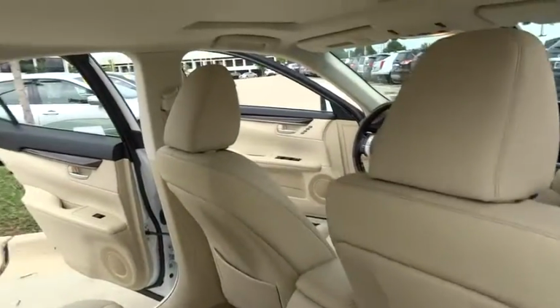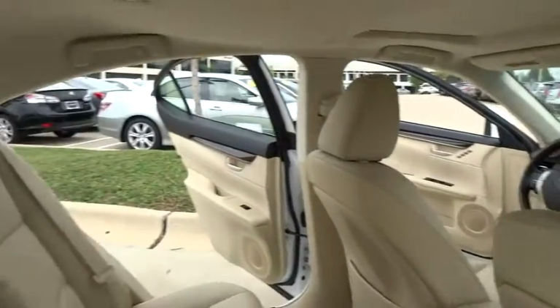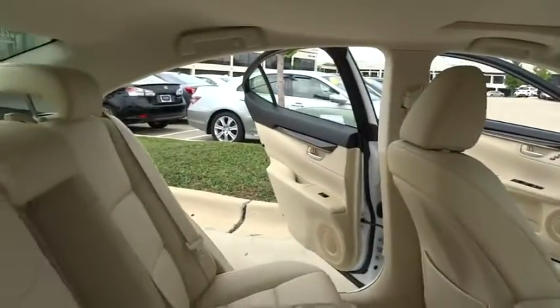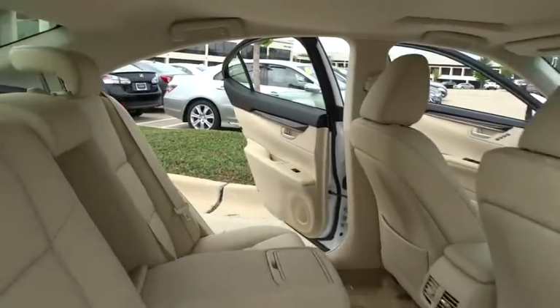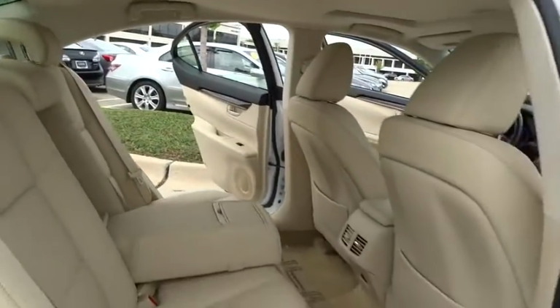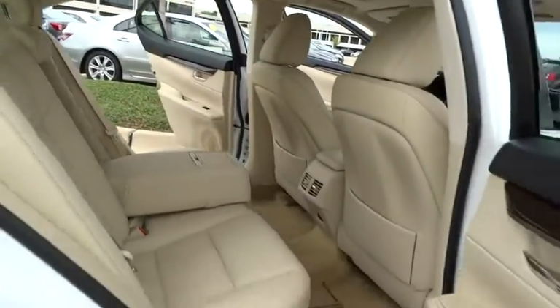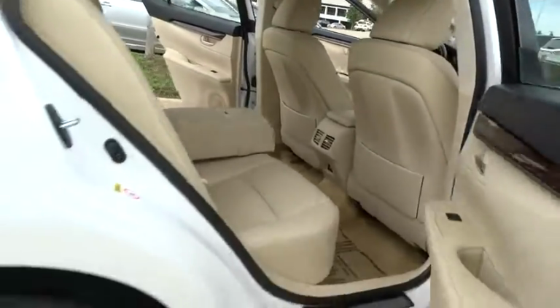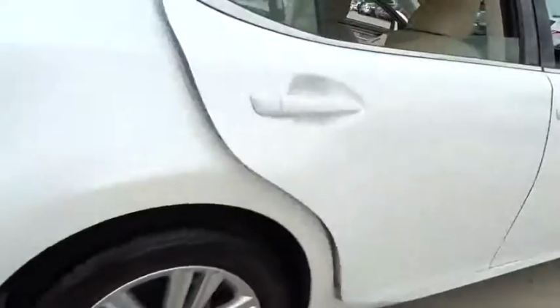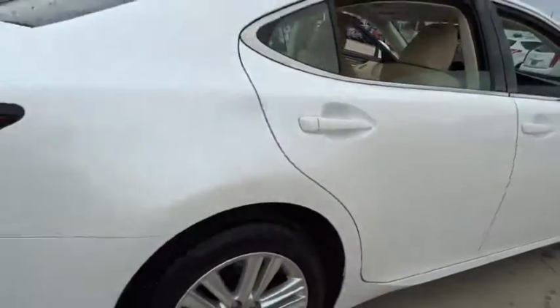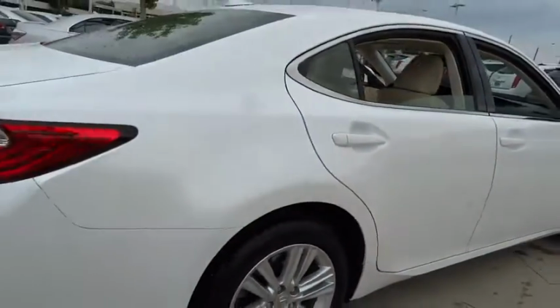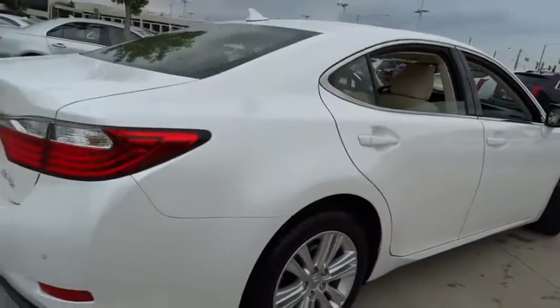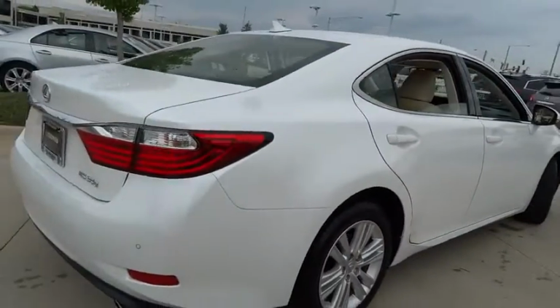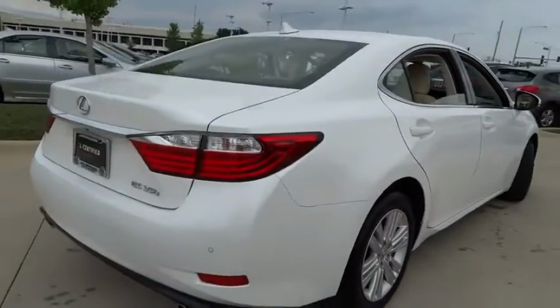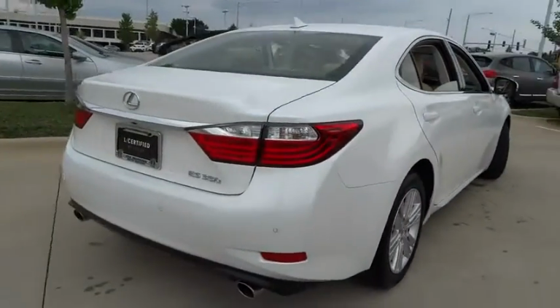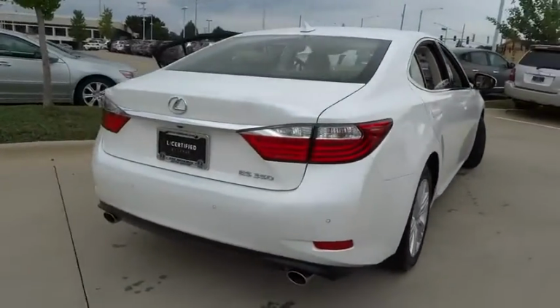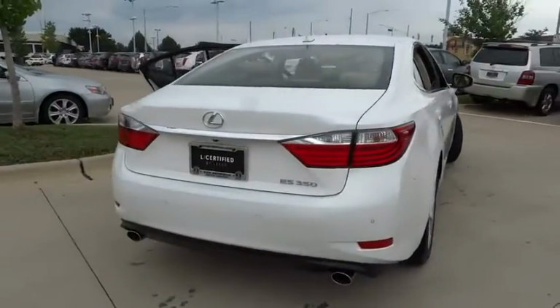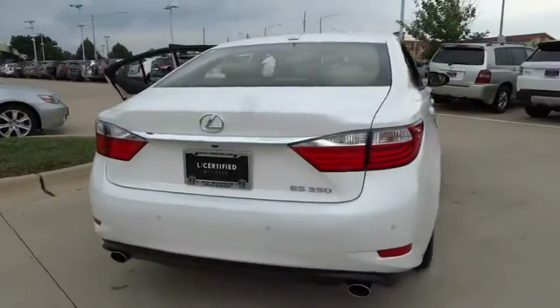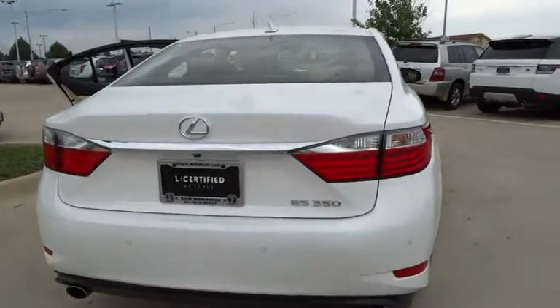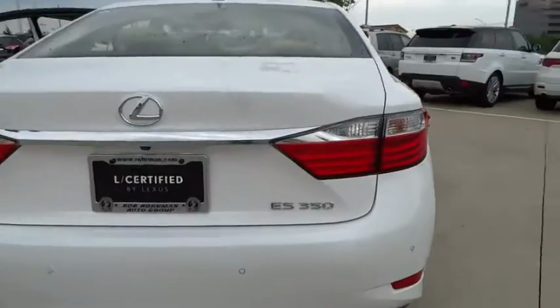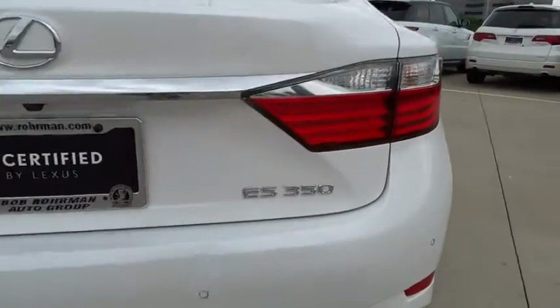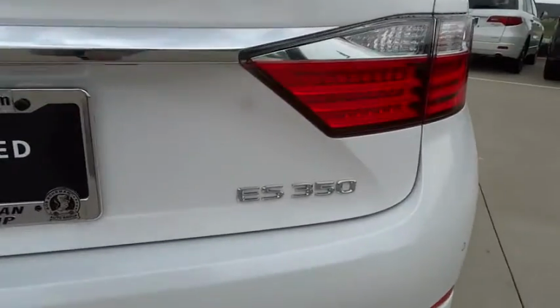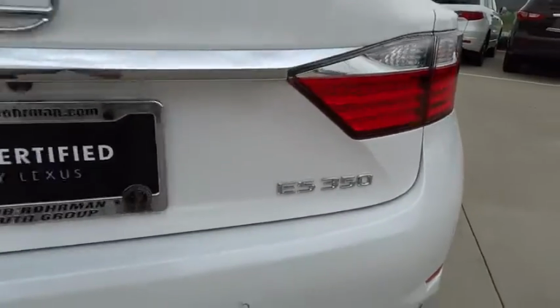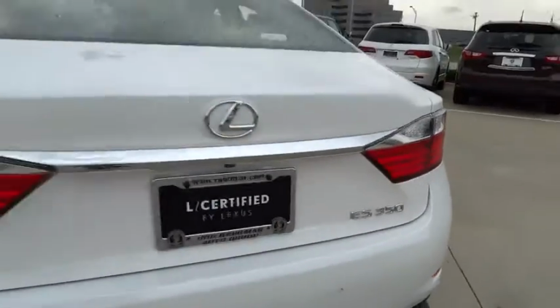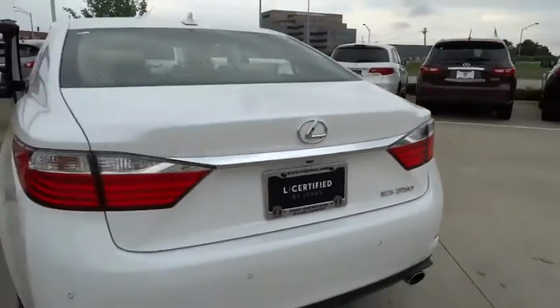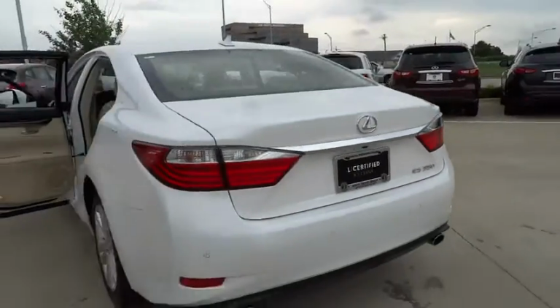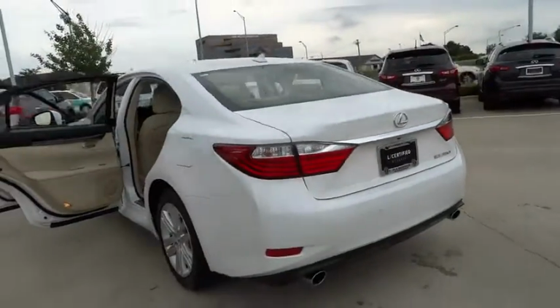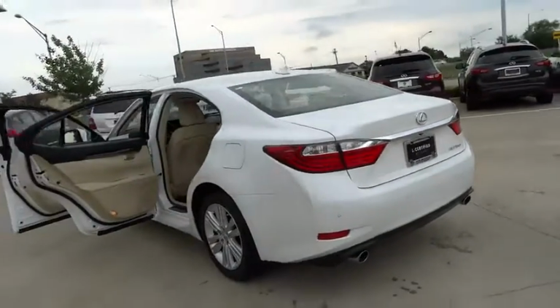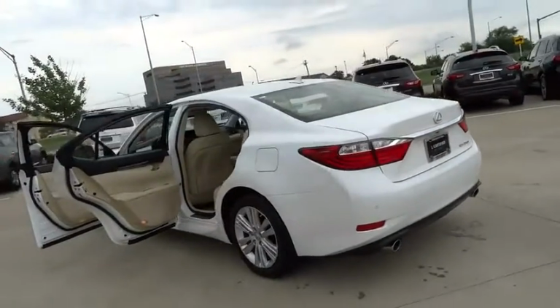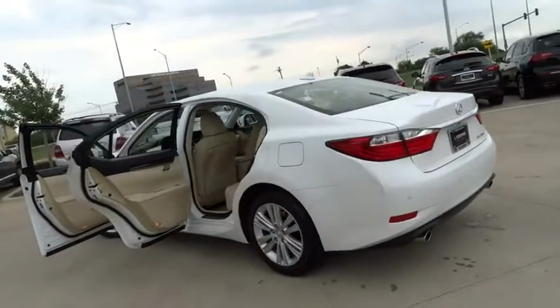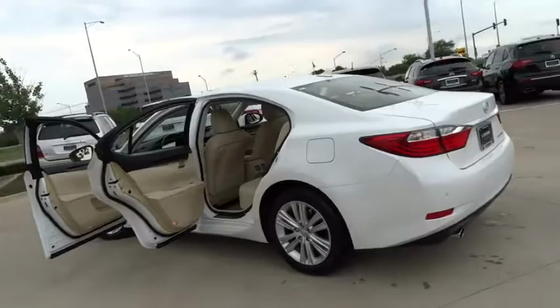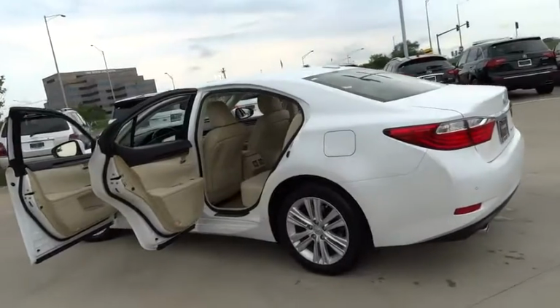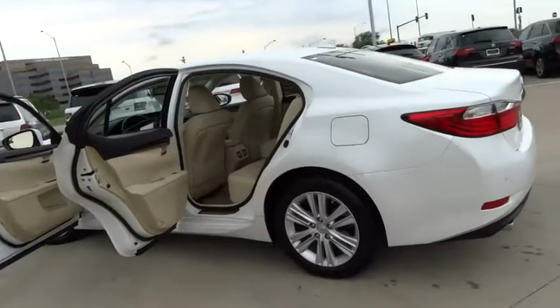Here are some of this vehicle's great options: keyless entry, steering wheel audio control, traction control, power passenger seat, CD changer, stability control, anti-lock braking system, leather-wrapped steering wheel, moonroof, power steering.